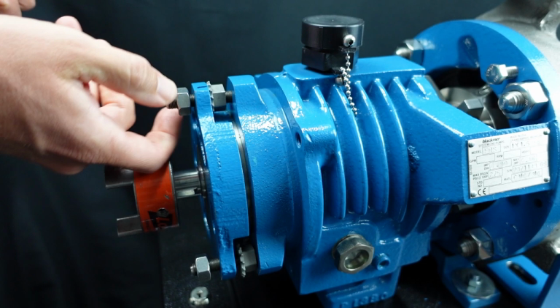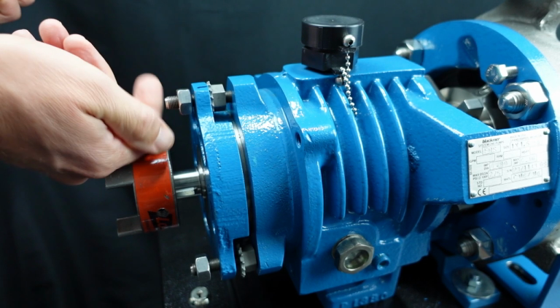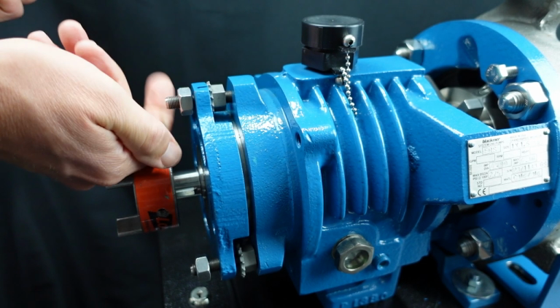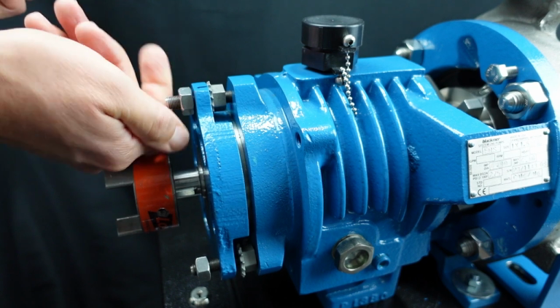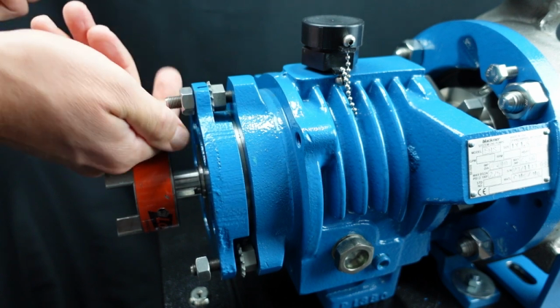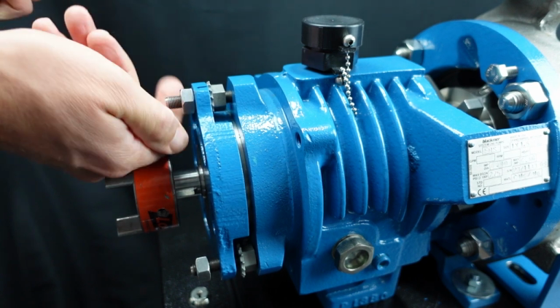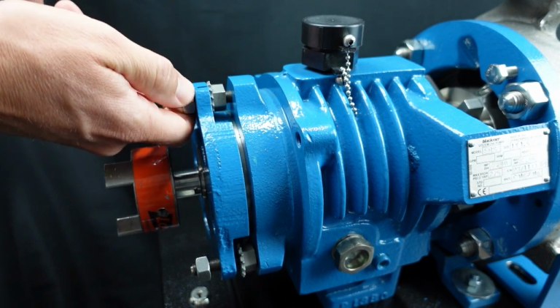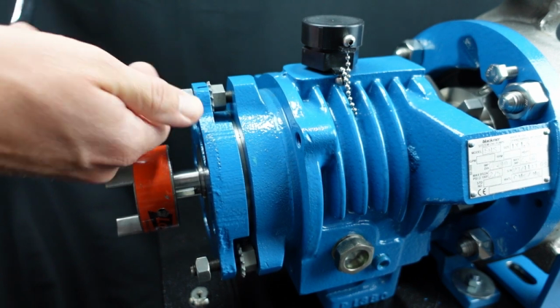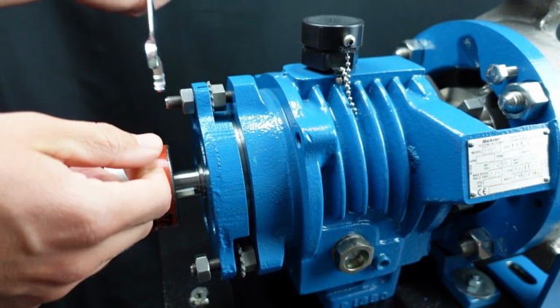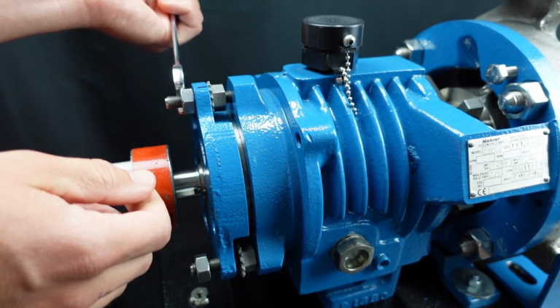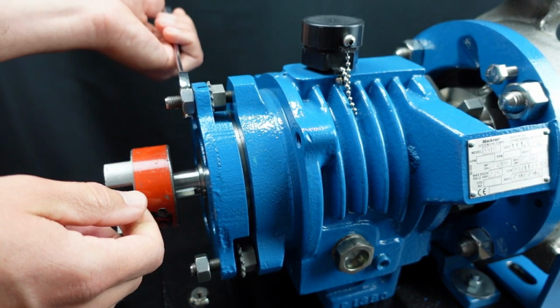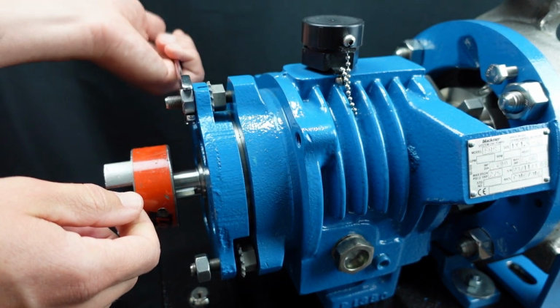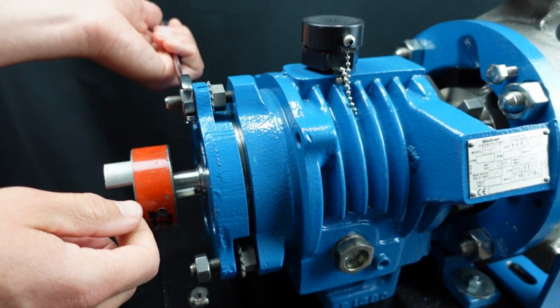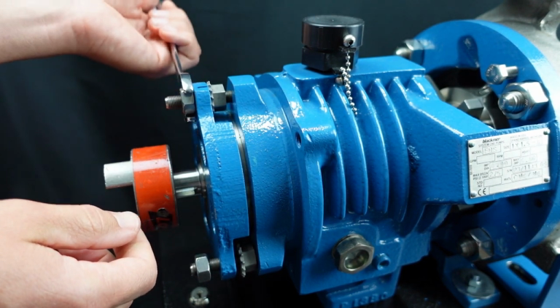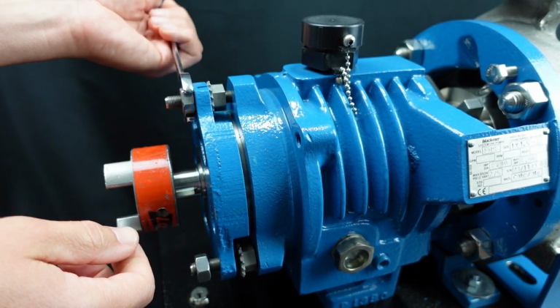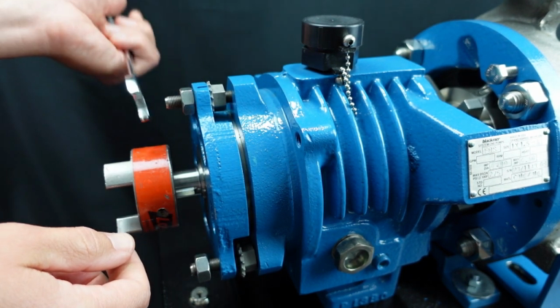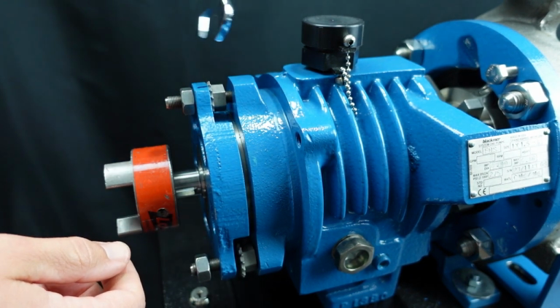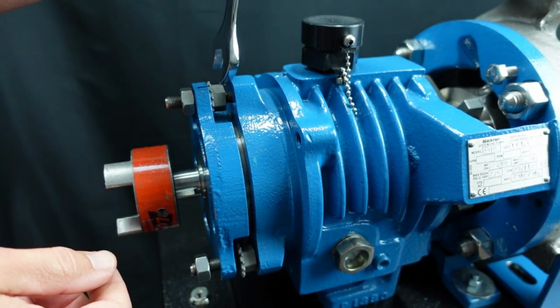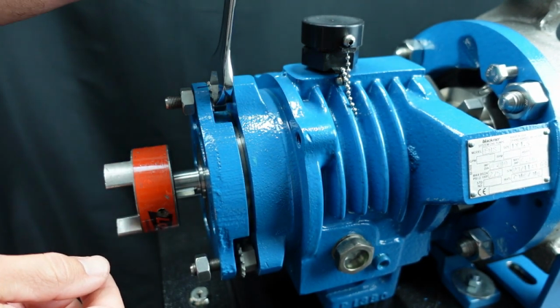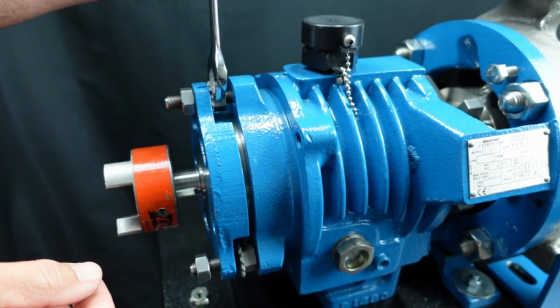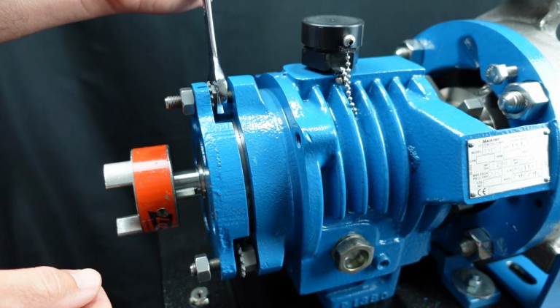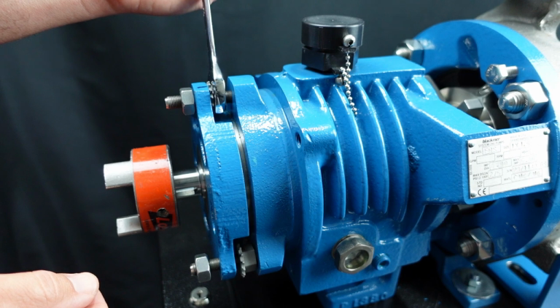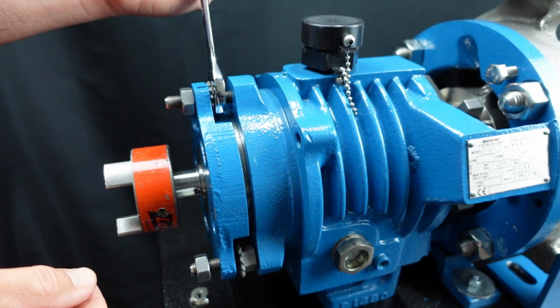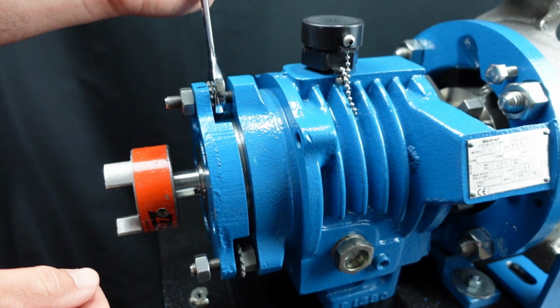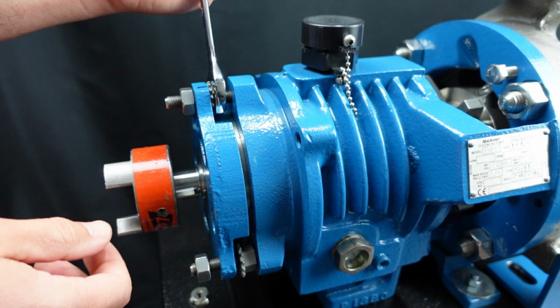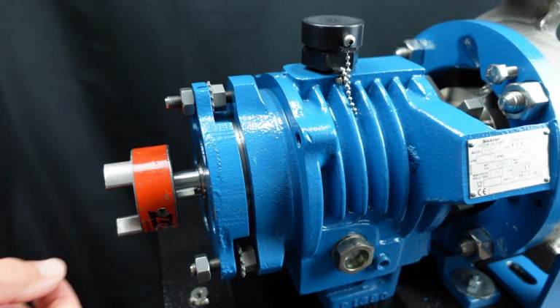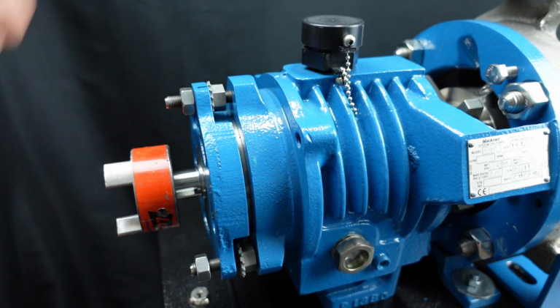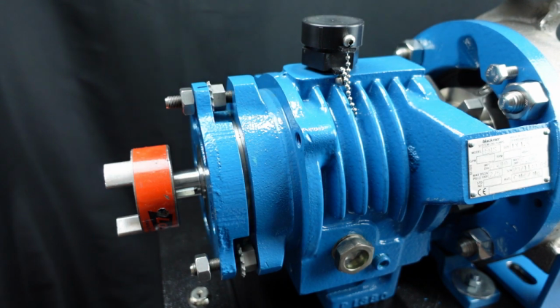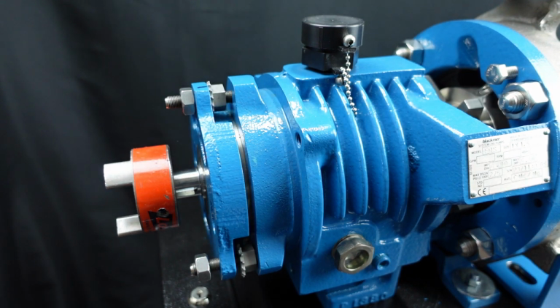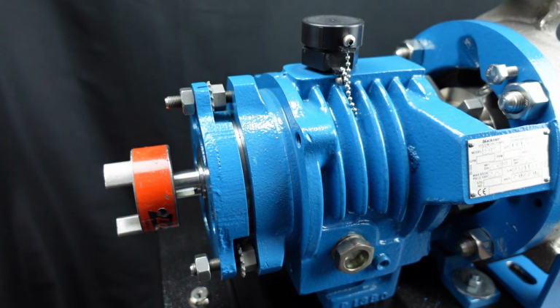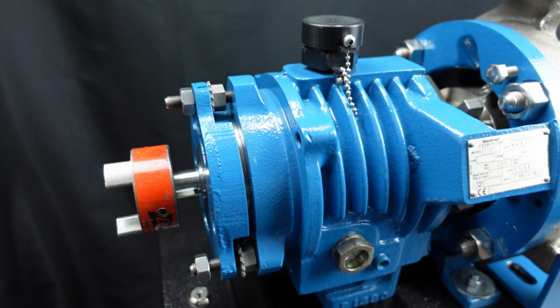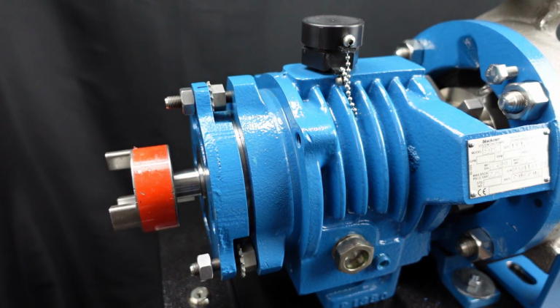Once the desired impeller clearance is set, you can tighten the three micrometer nuts and lock nuts per the IOM torque specification.